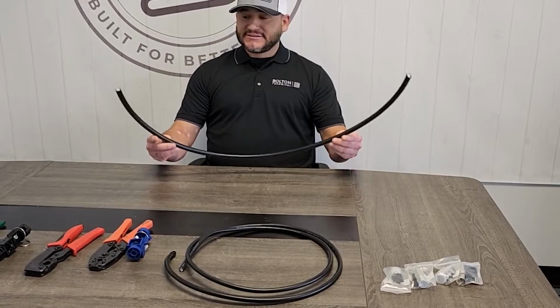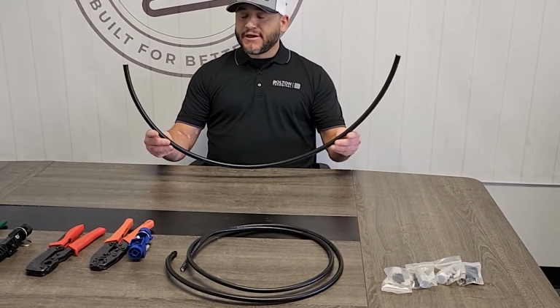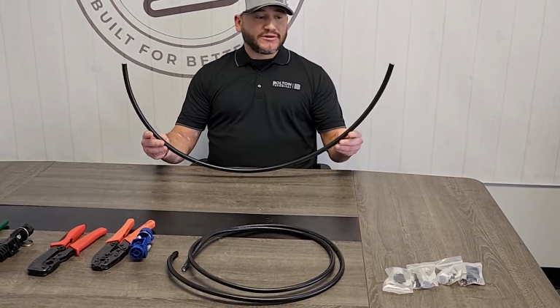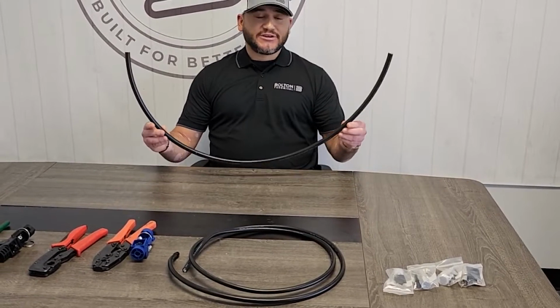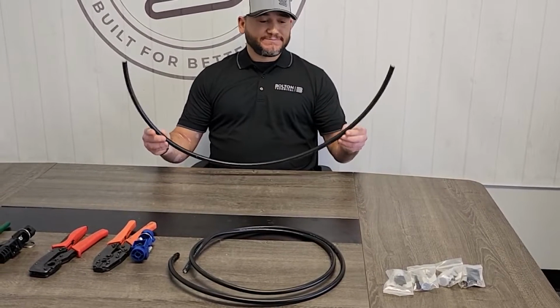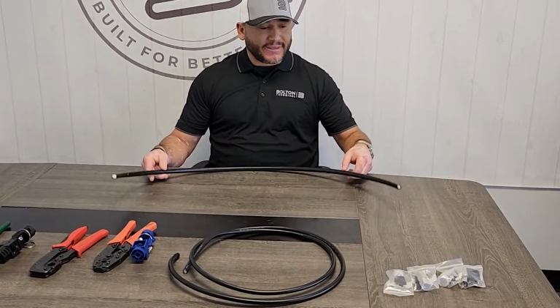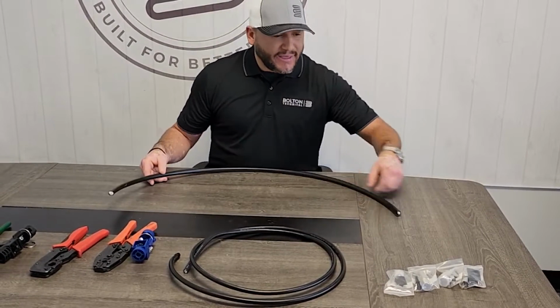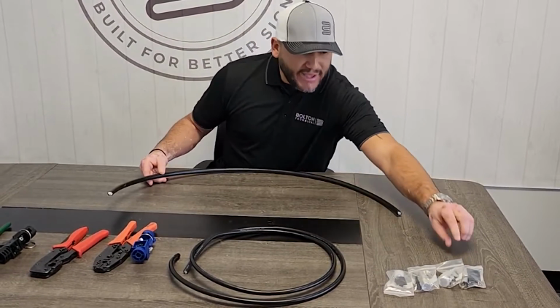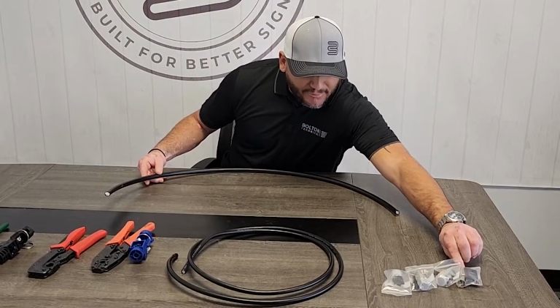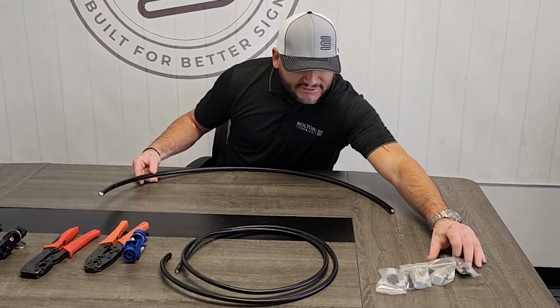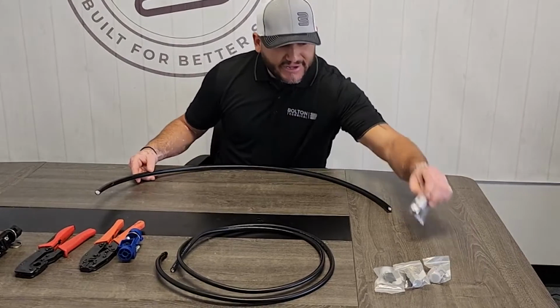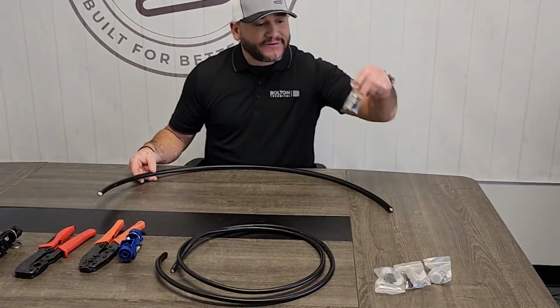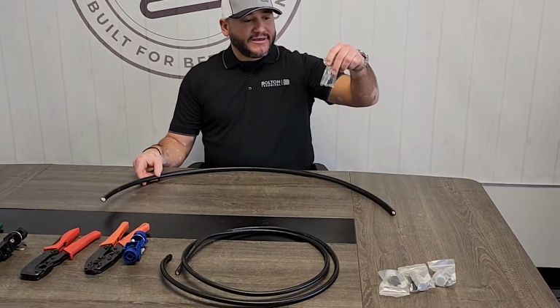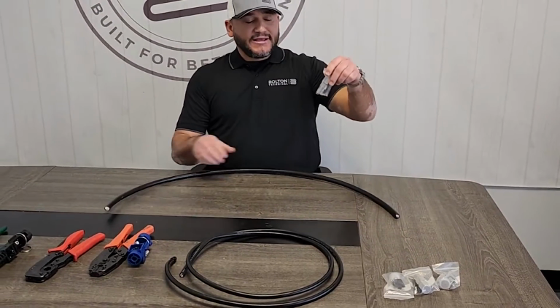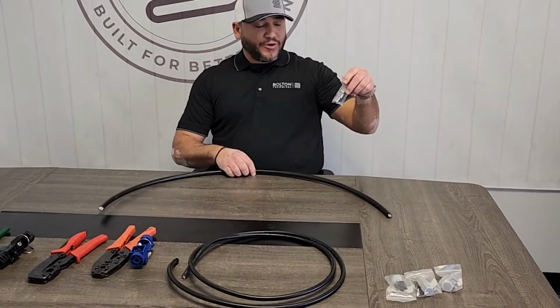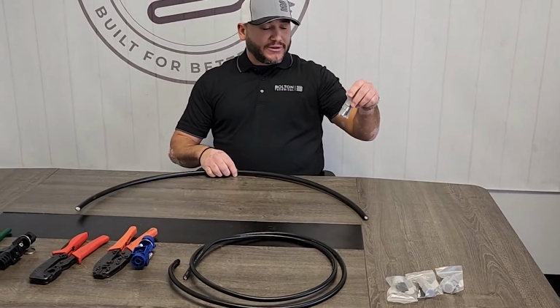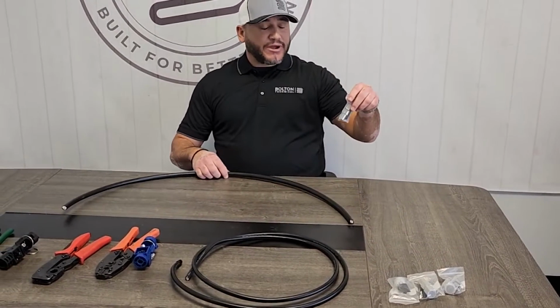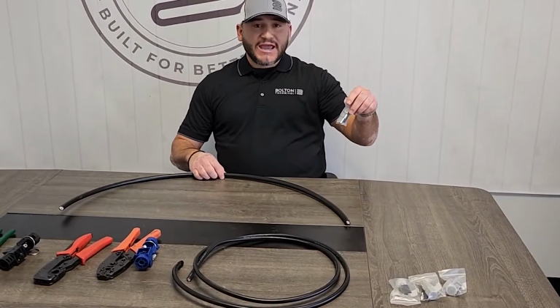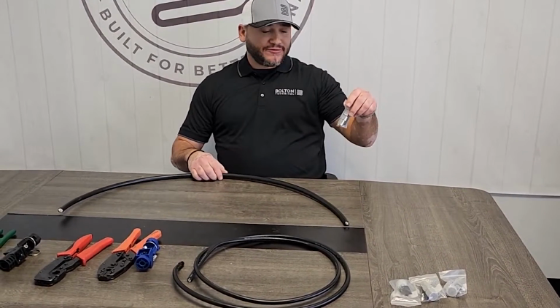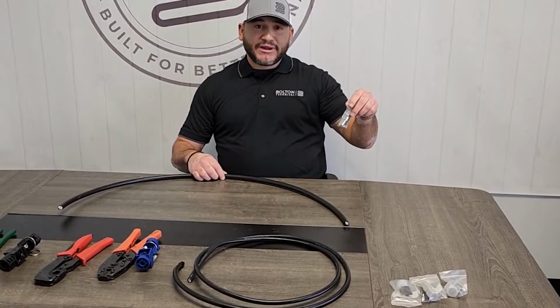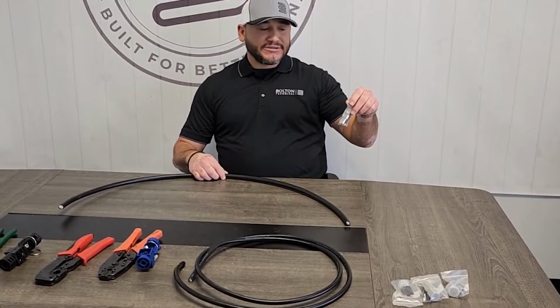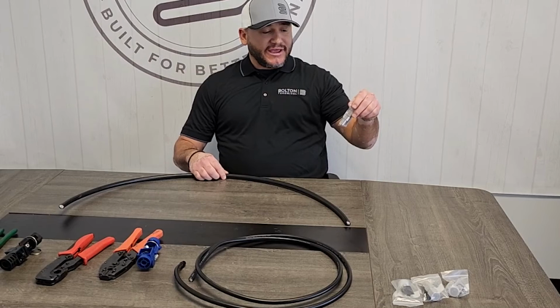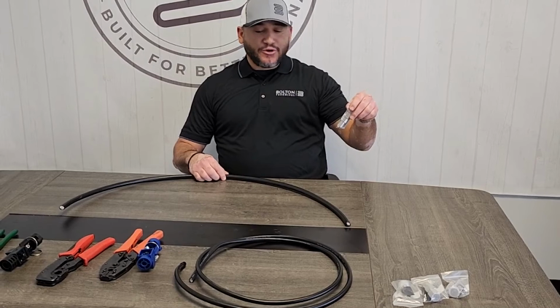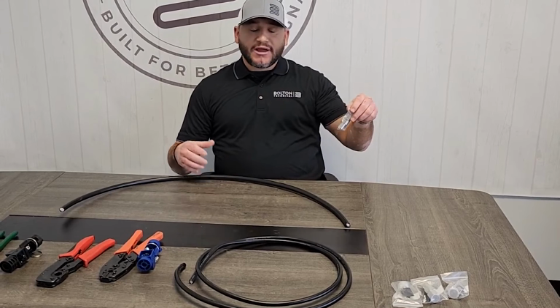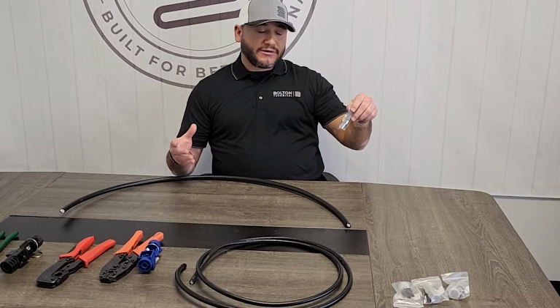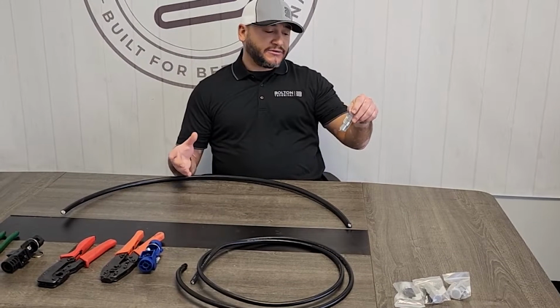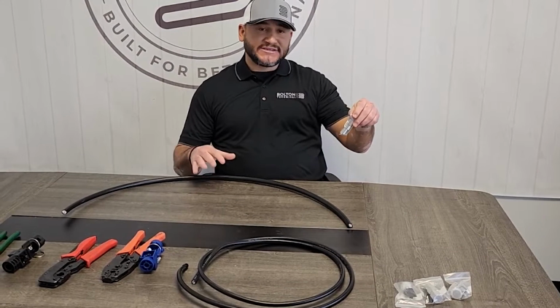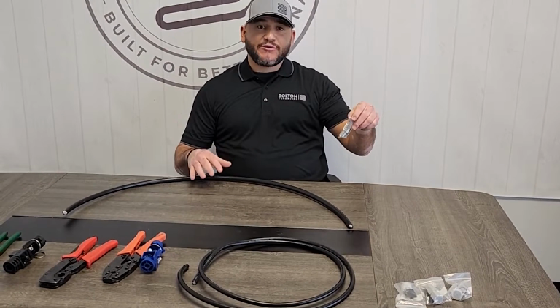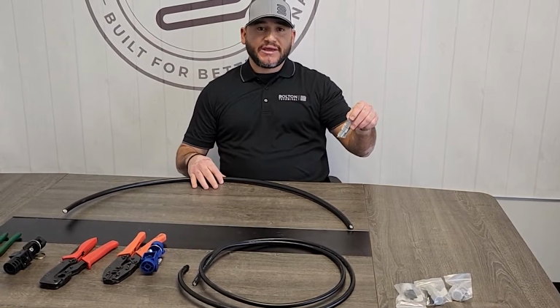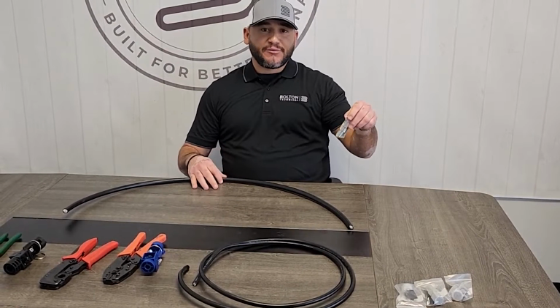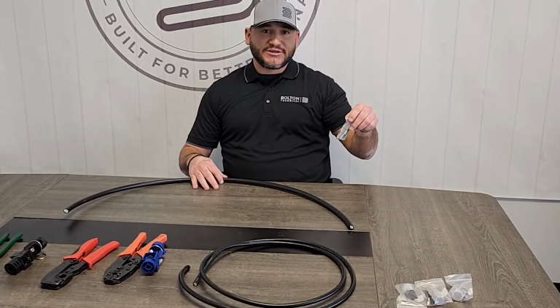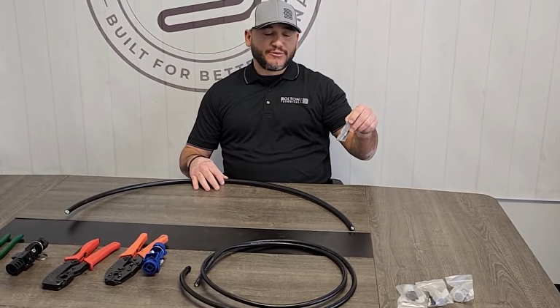This is LMR 600 and we have an LMR 600 connector. We're going to prep this cable for termination and I'm just going to go over the basics of how we terminate LMR 600 cable.